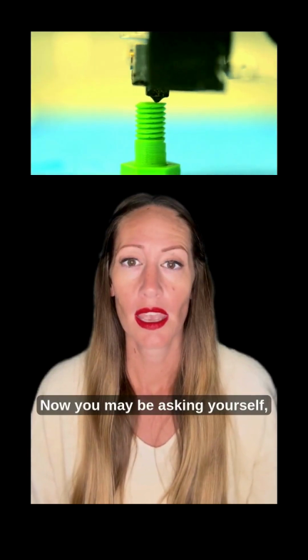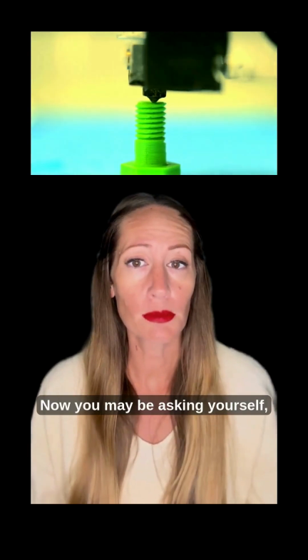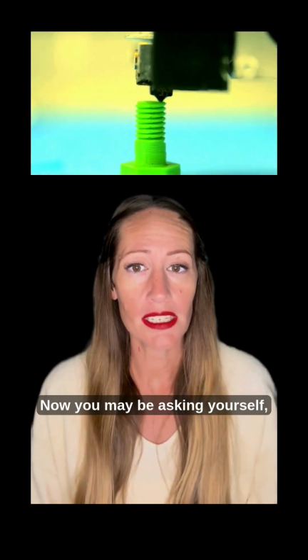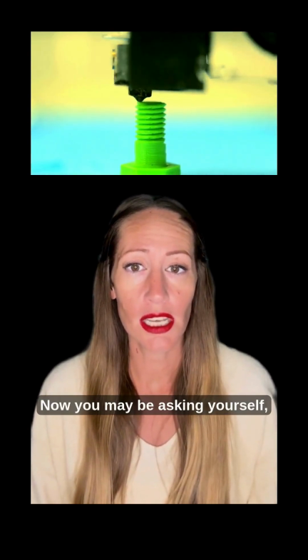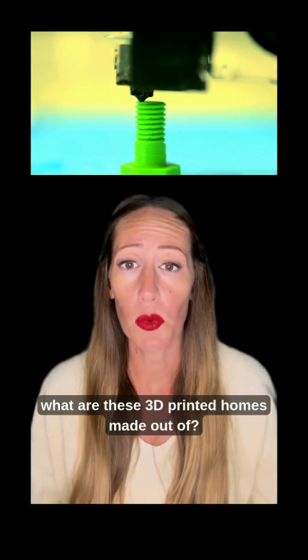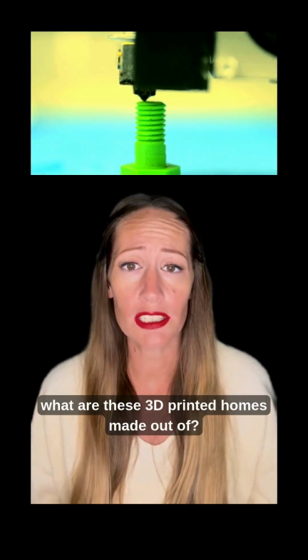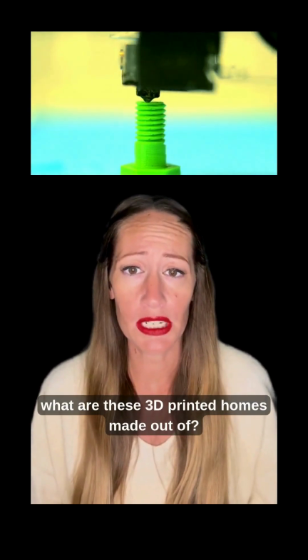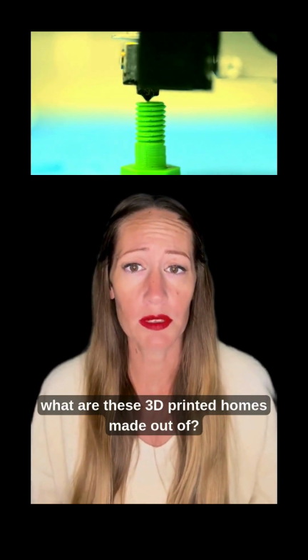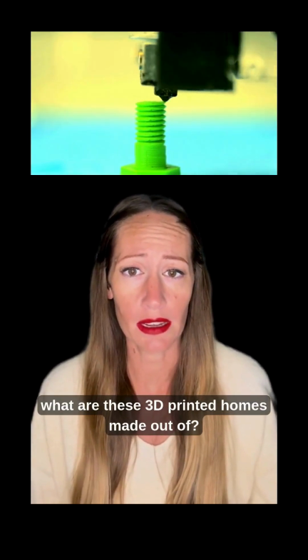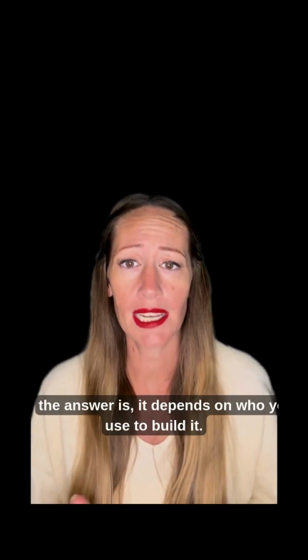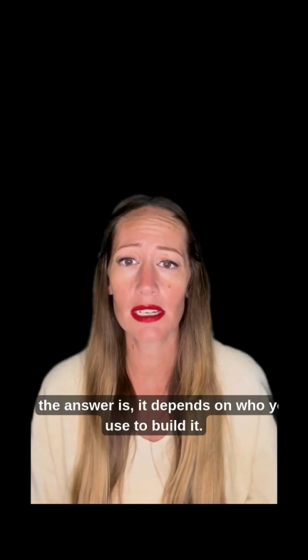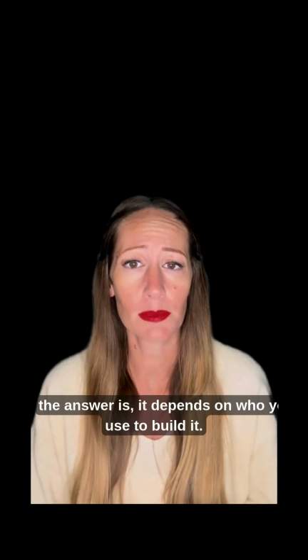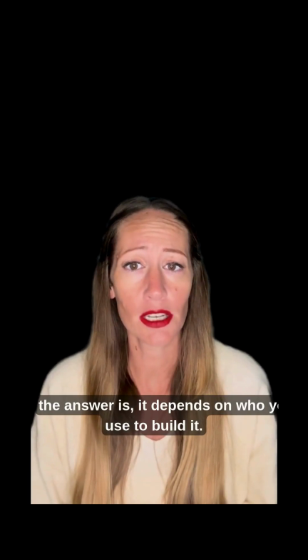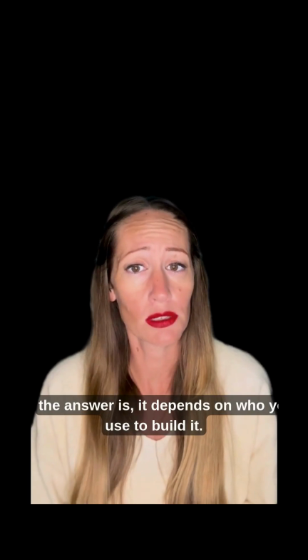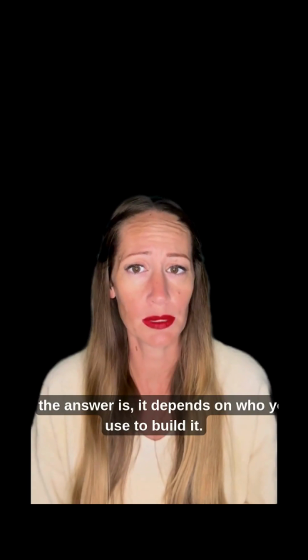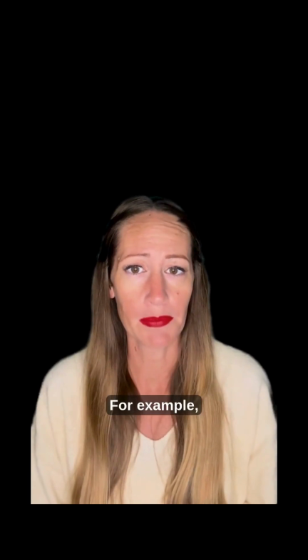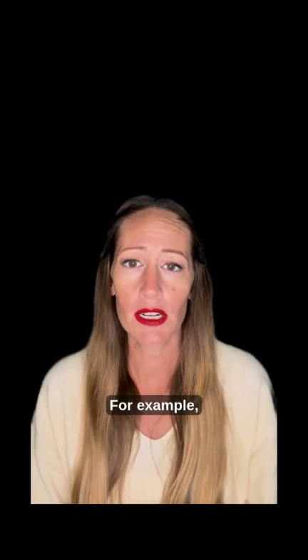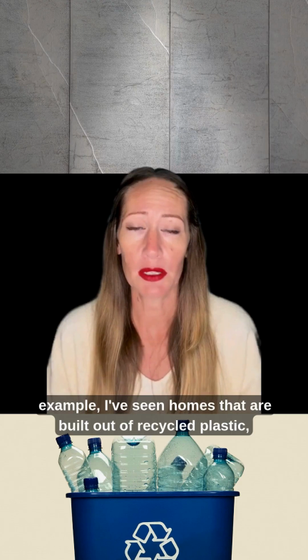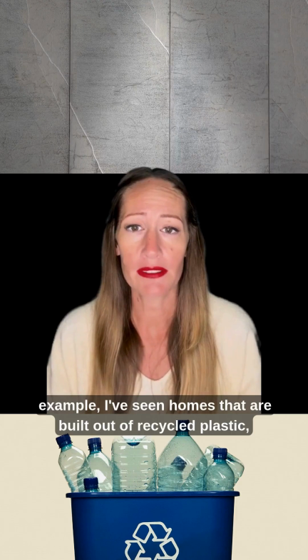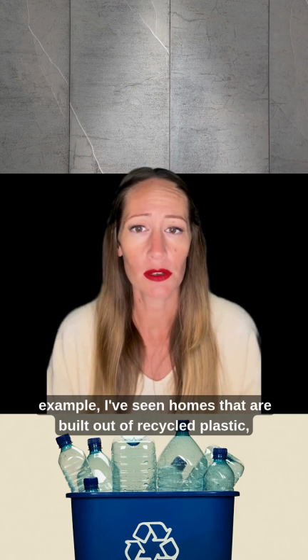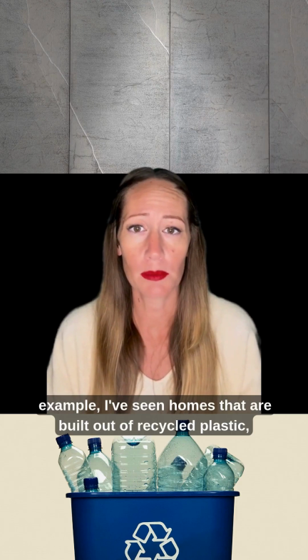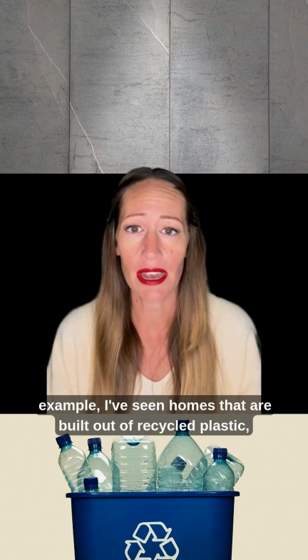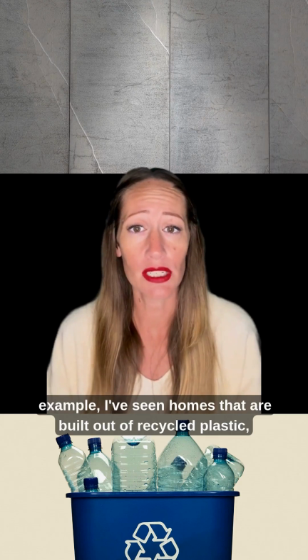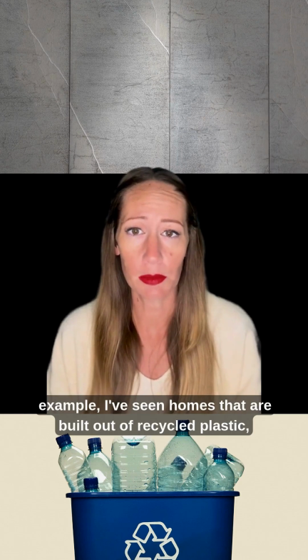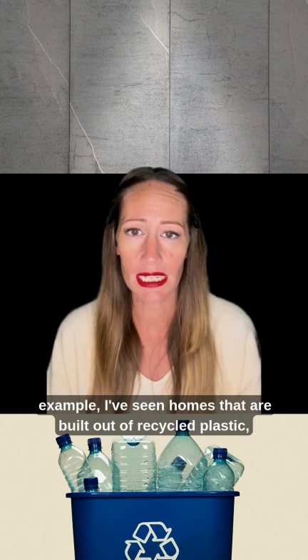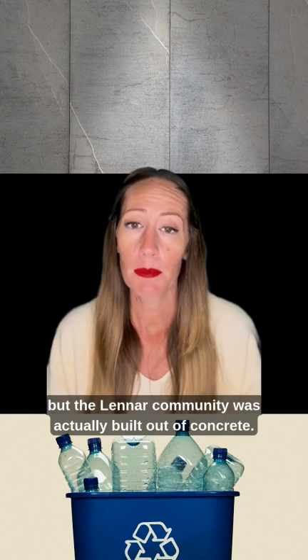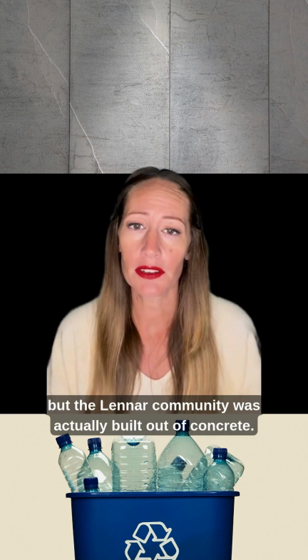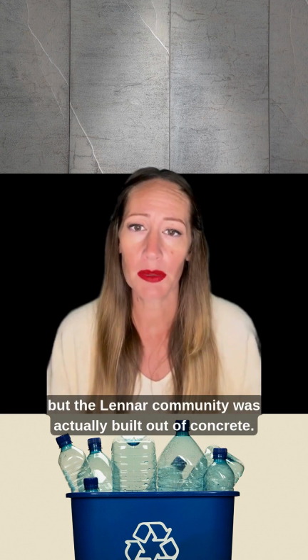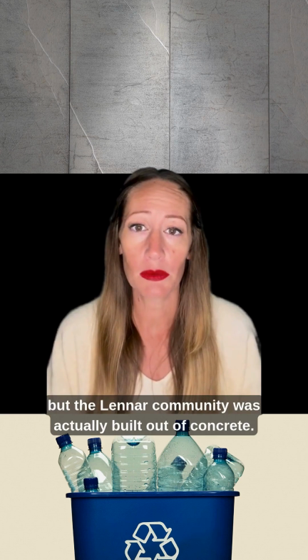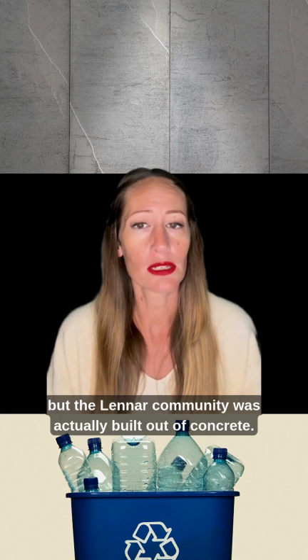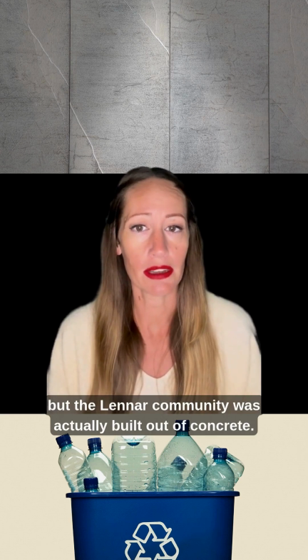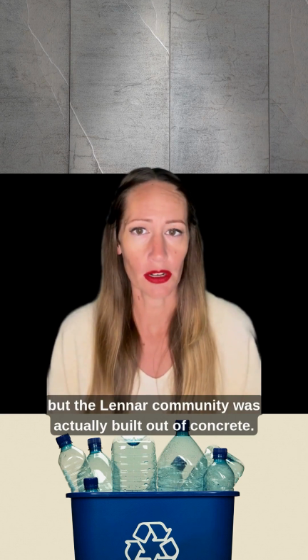Now you may be asking yourself, what are these 3D printed homes made out of? And the answer is, it depends on who you use to build it. For example, I've seen homes that are built out of recycled plastic, but the Lennar community was actually built out of concrete.